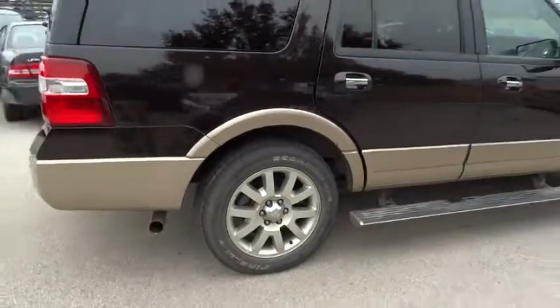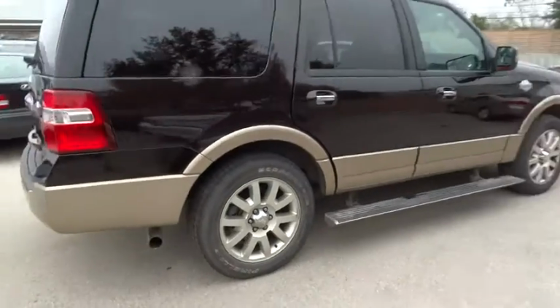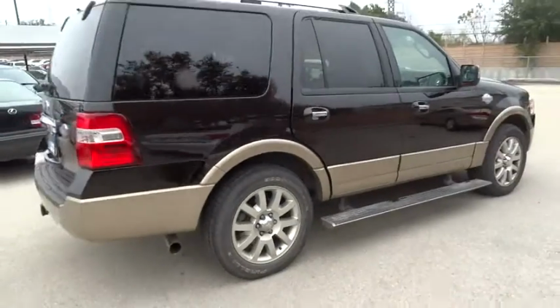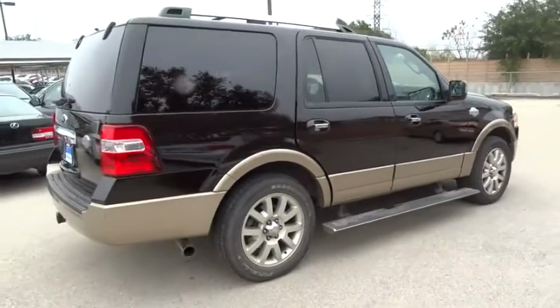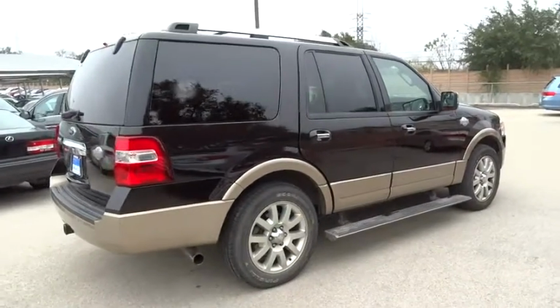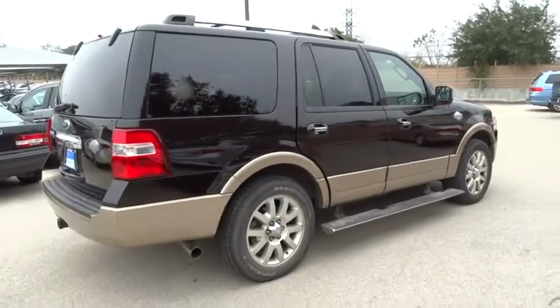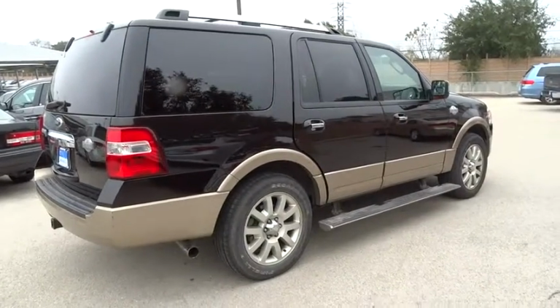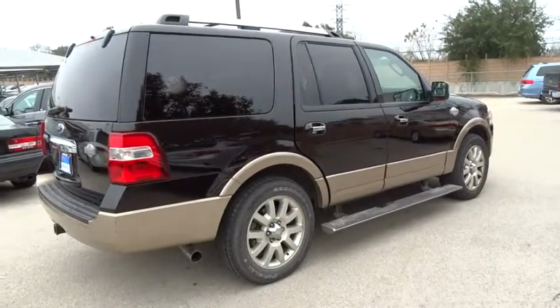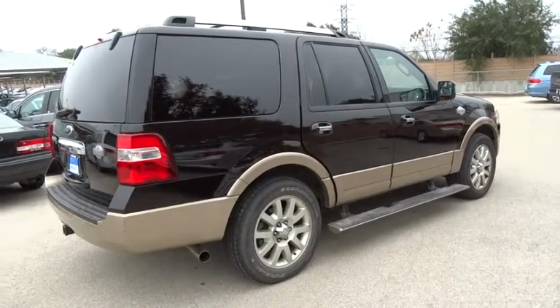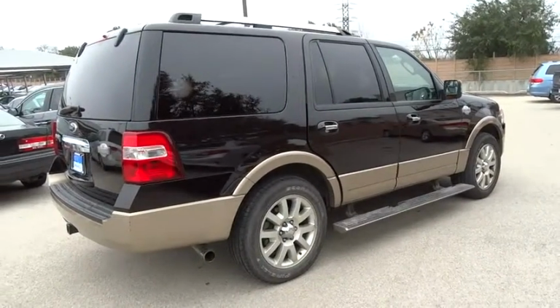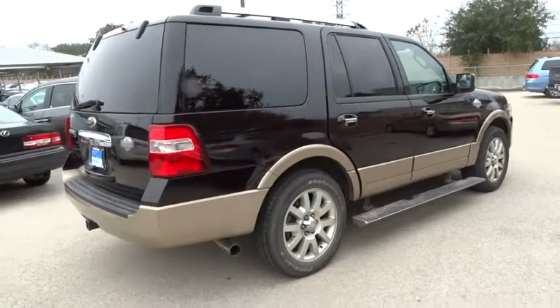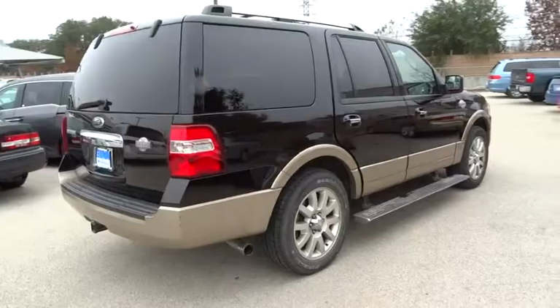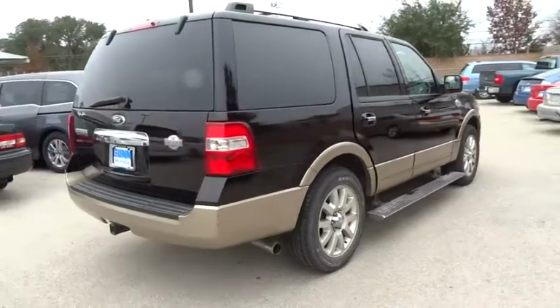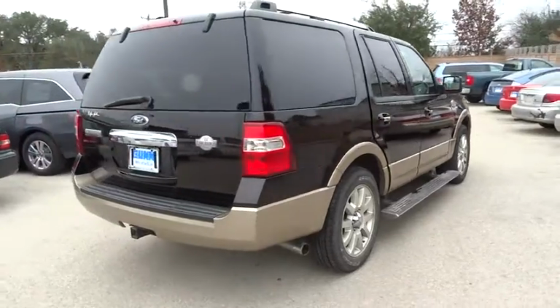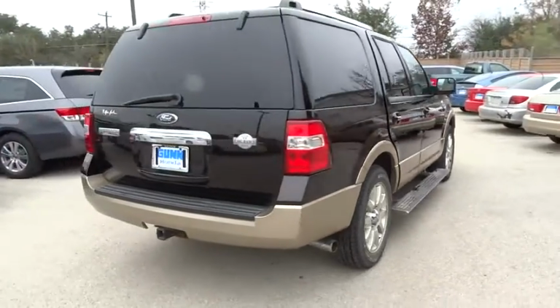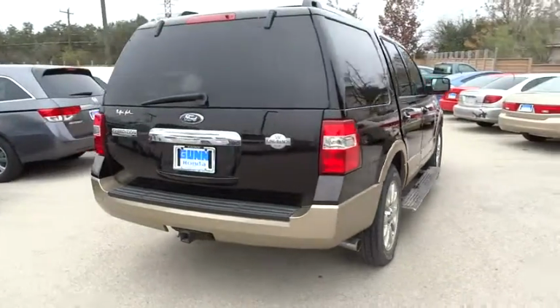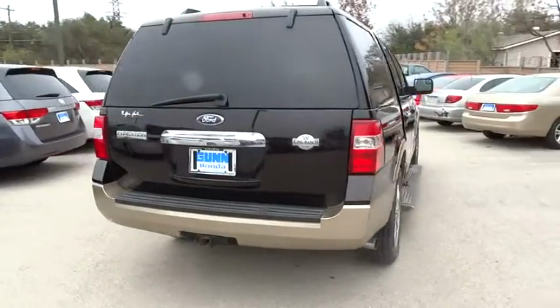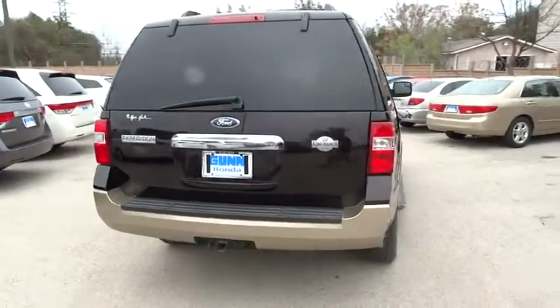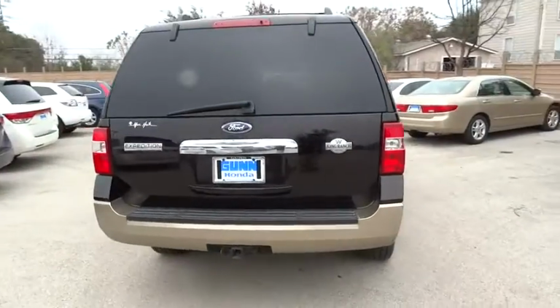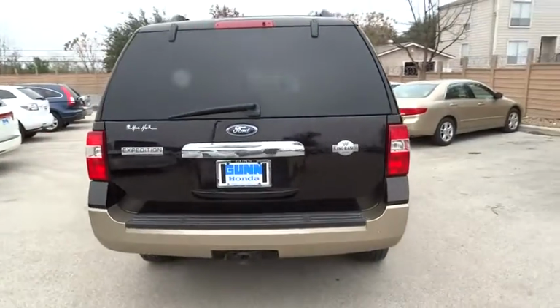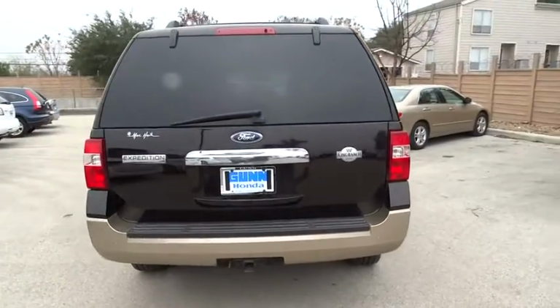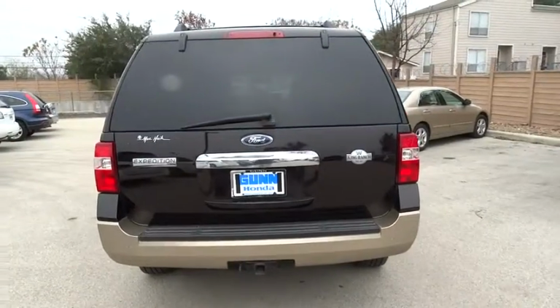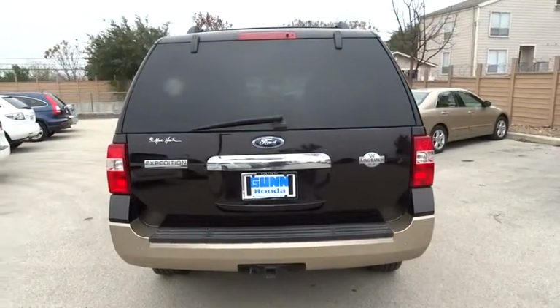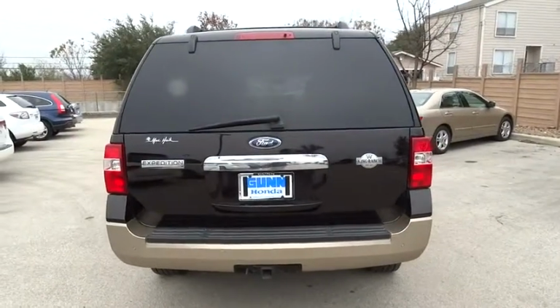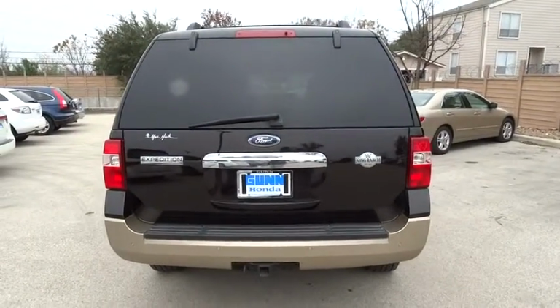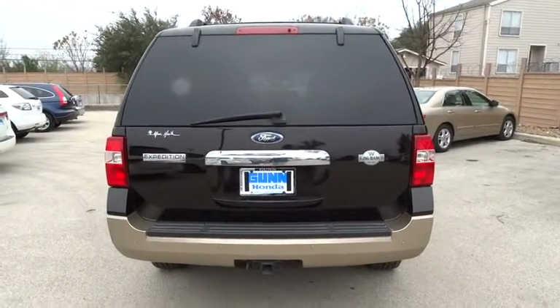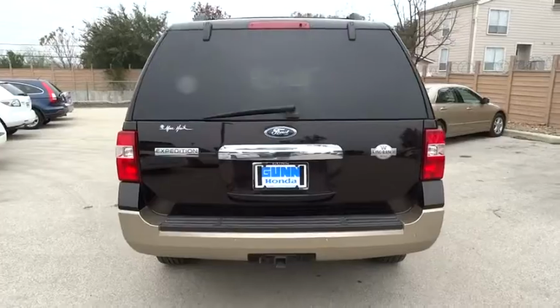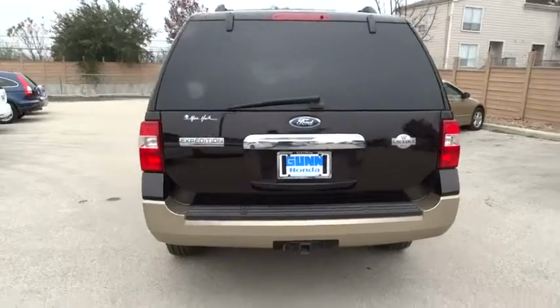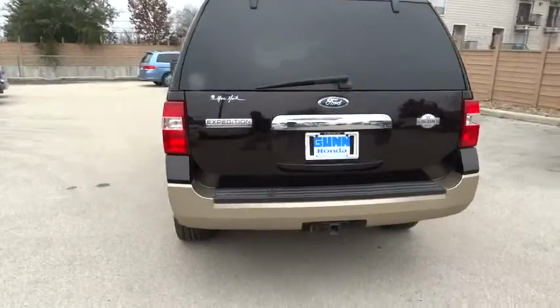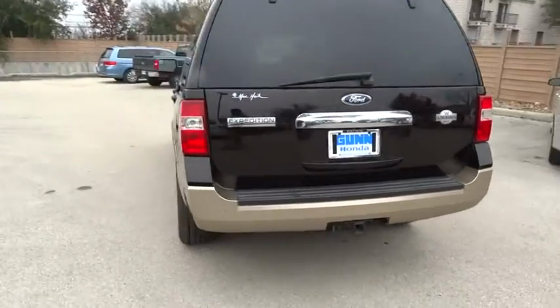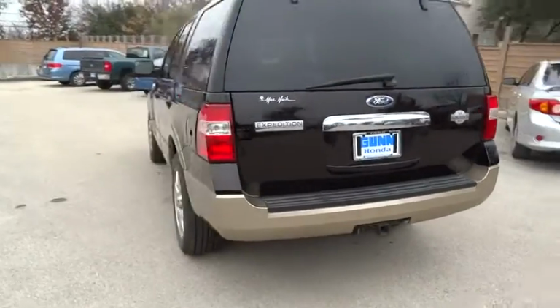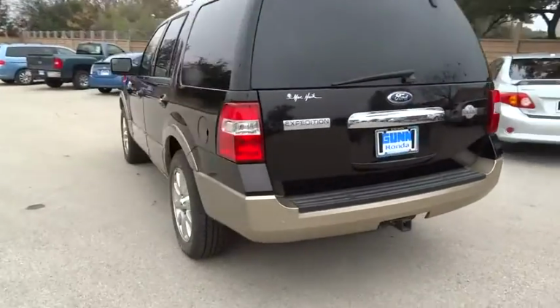Driver airbag, cruise control, auto dimming rear view mirror PPO, keyless entry, aluminum wheels, four-wheel disc brakes, floor mats, rear defrost.